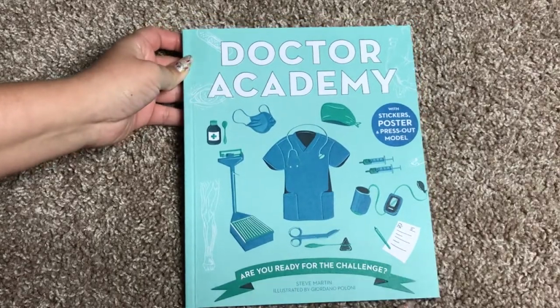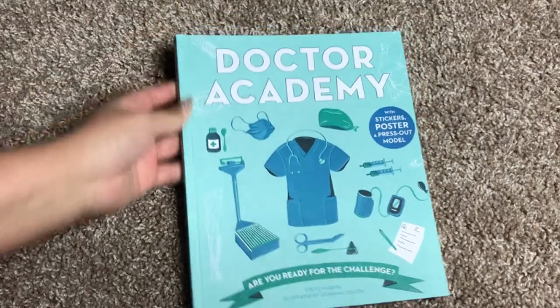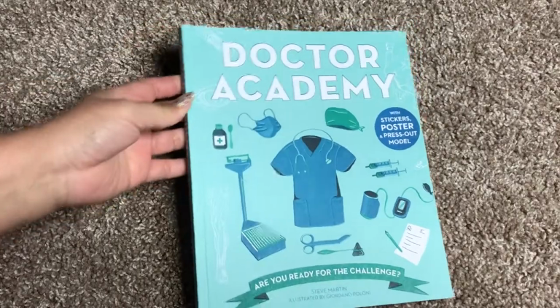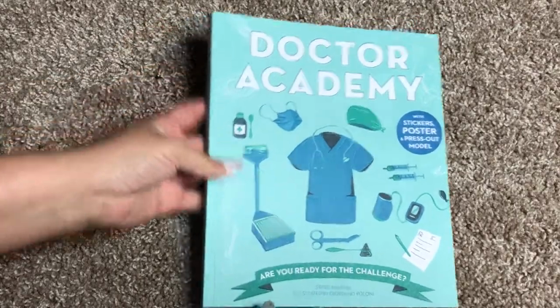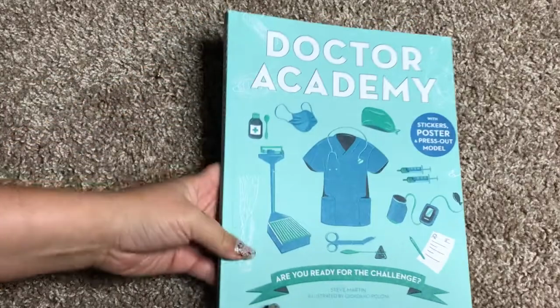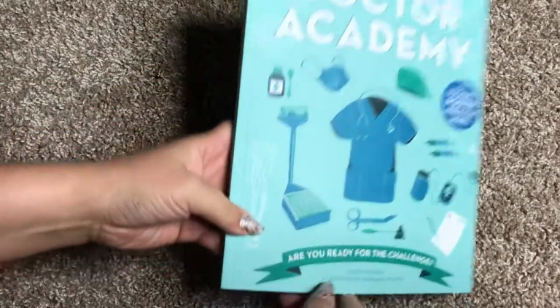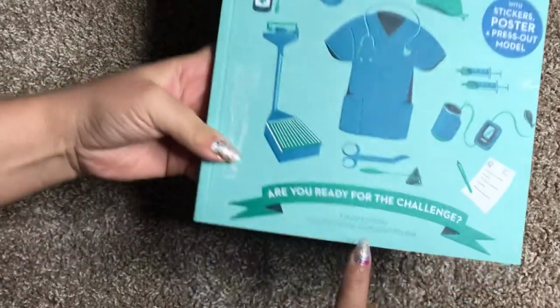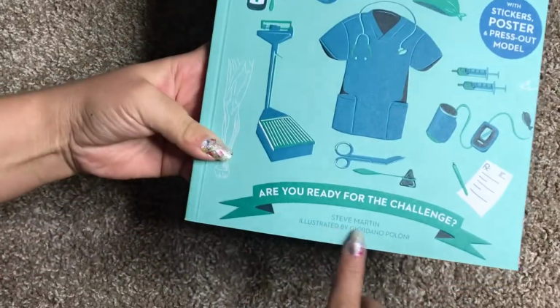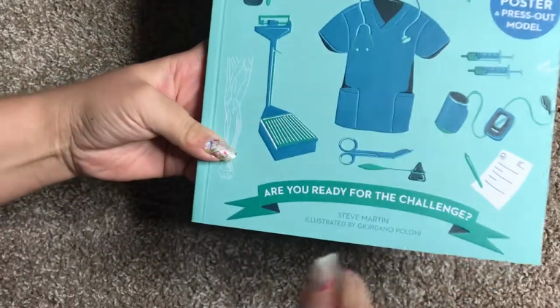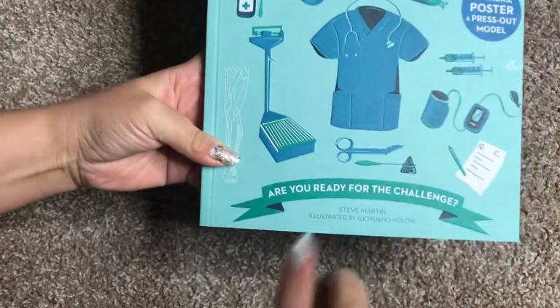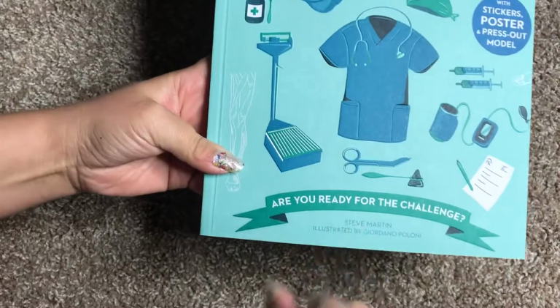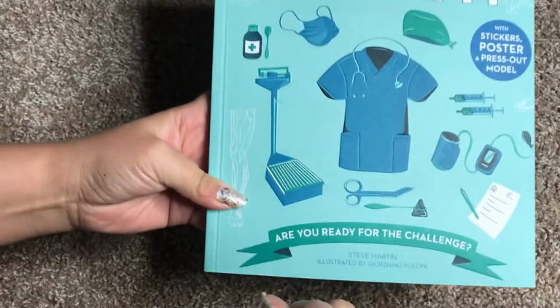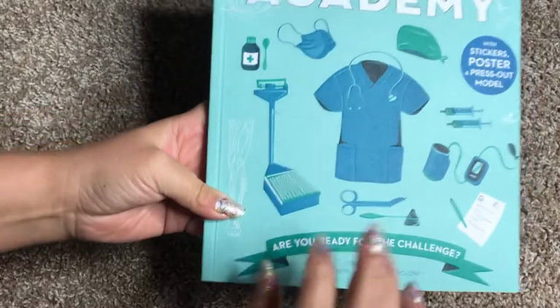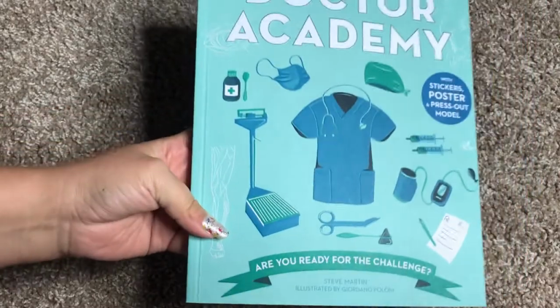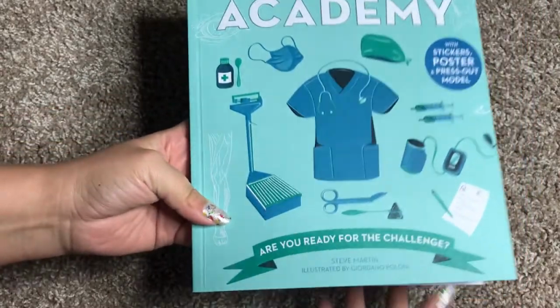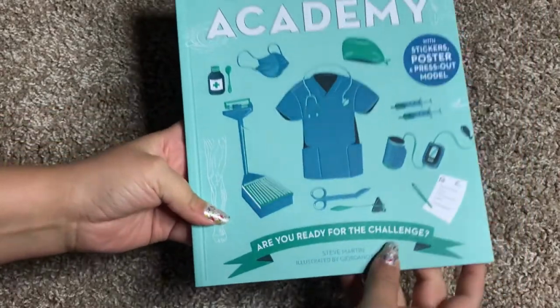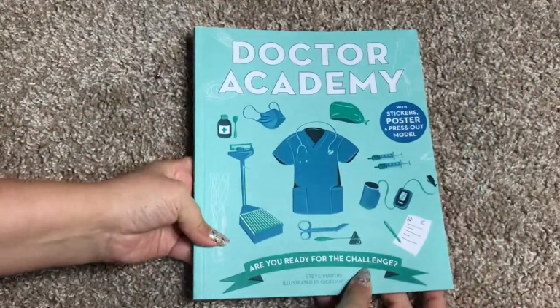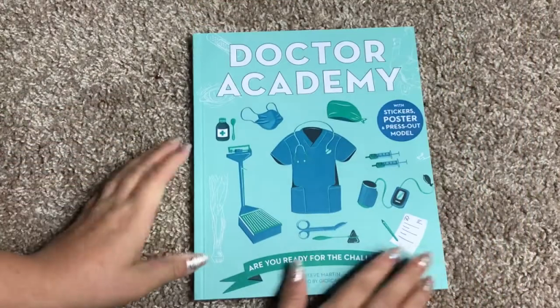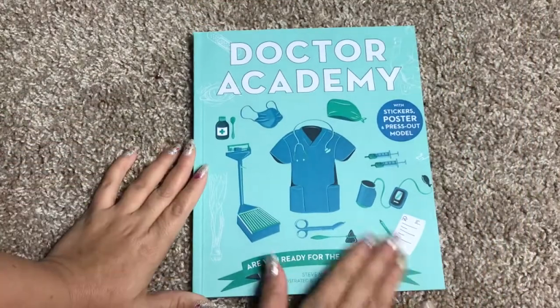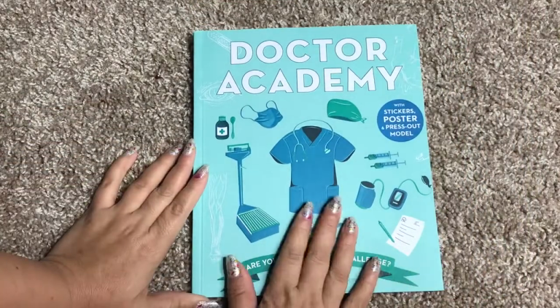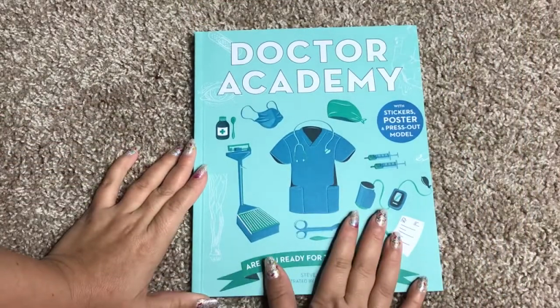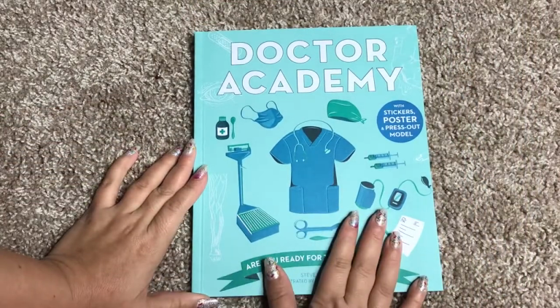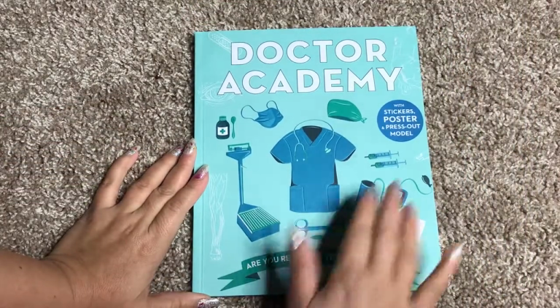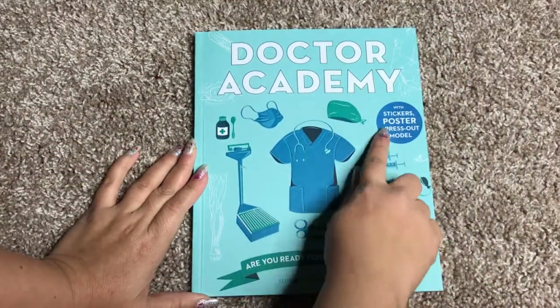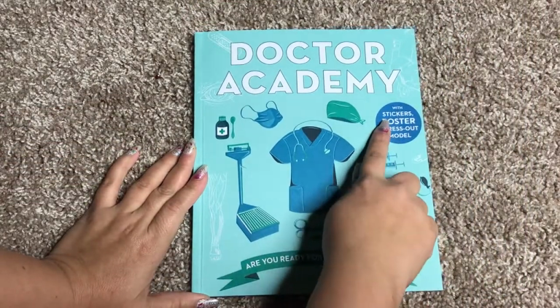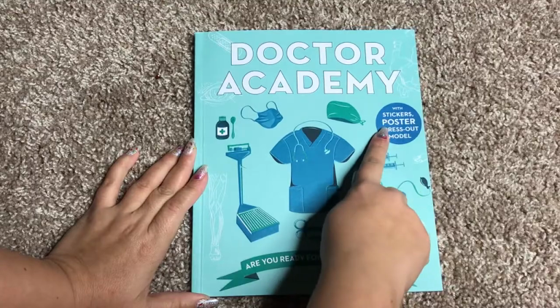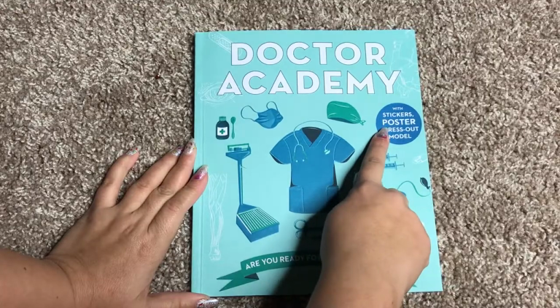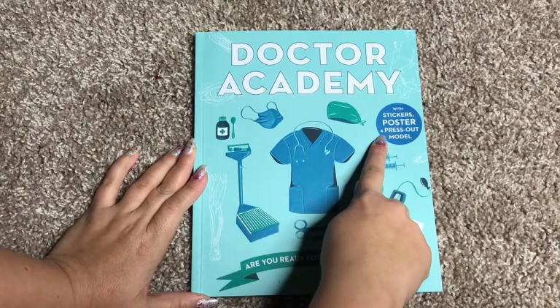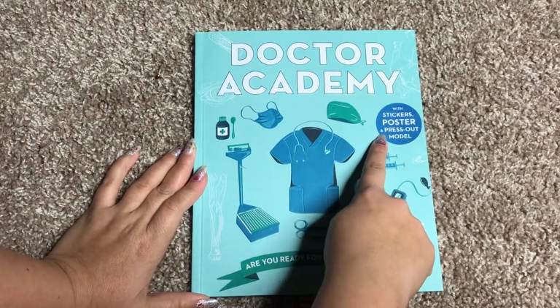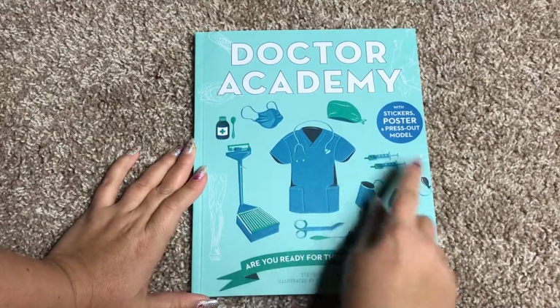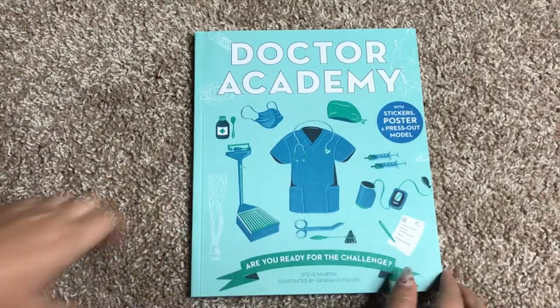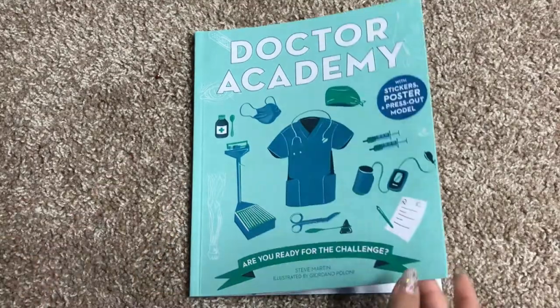Now all of our Academy books are written by Steve Martin, not to be confused with the fantastic comedian. And all of our Academy books have stickers, a poster, and a press-out model.